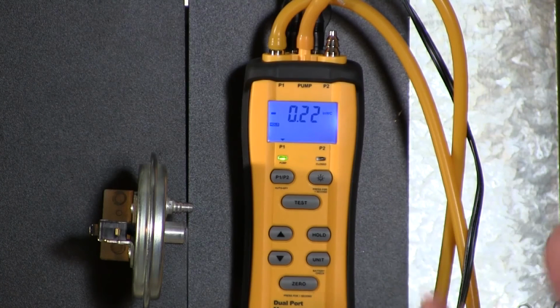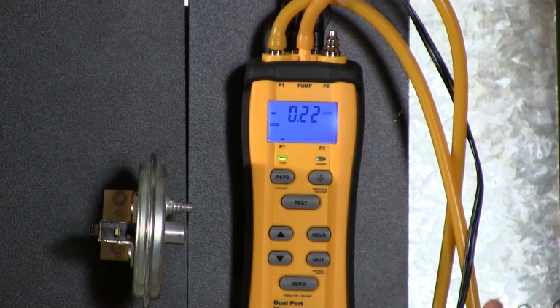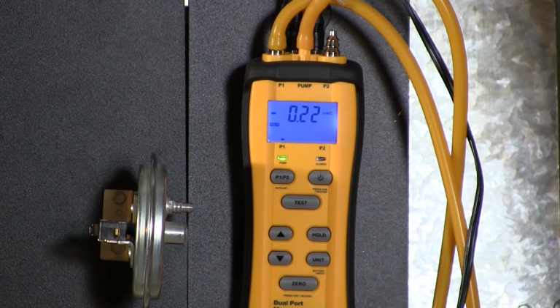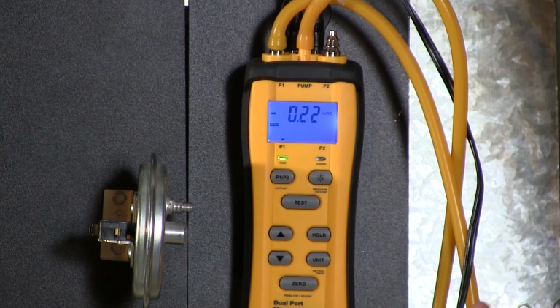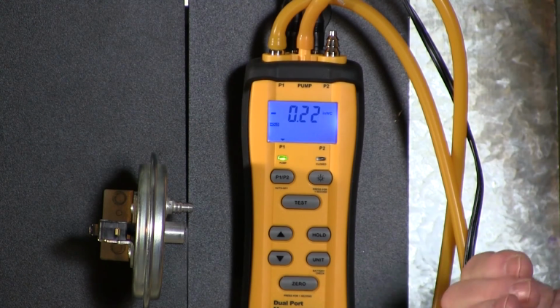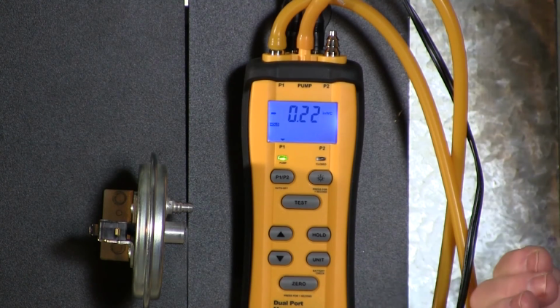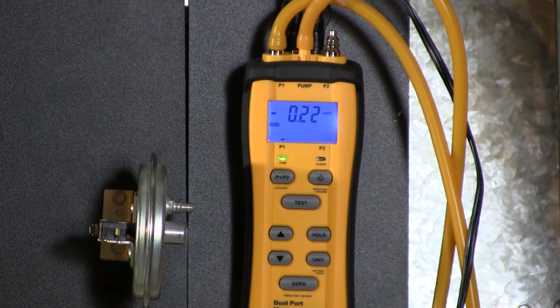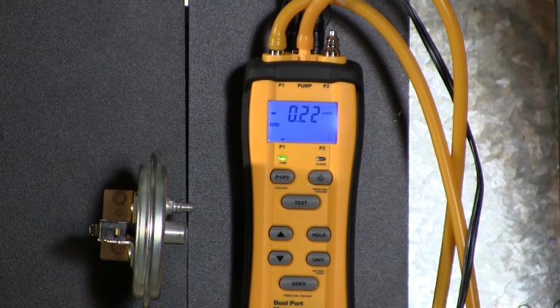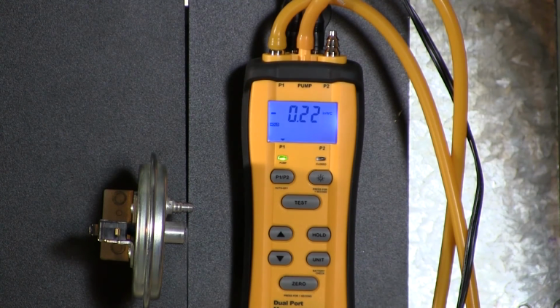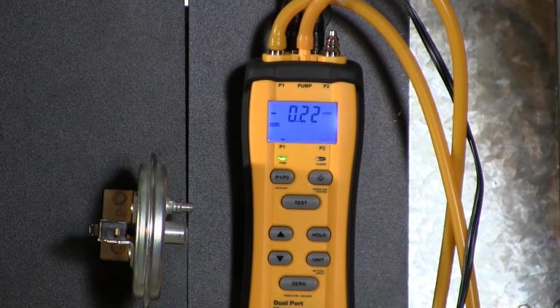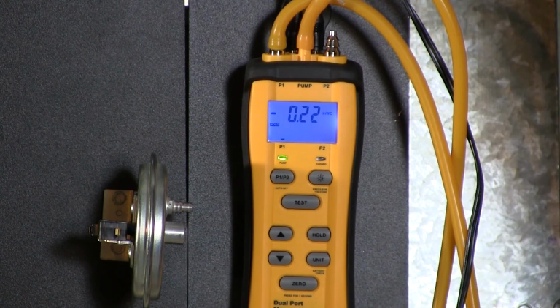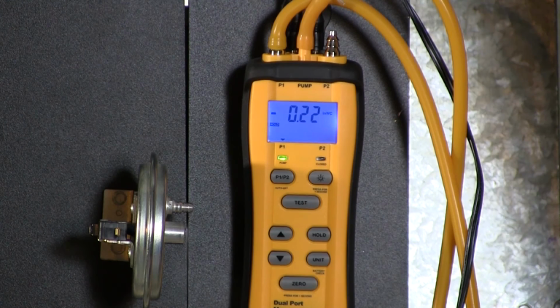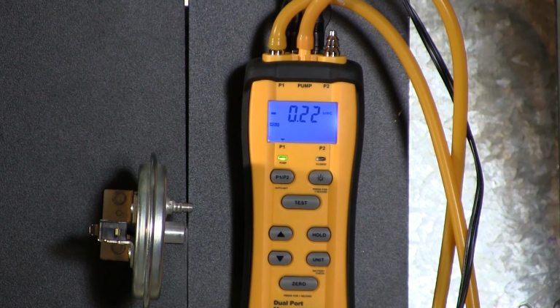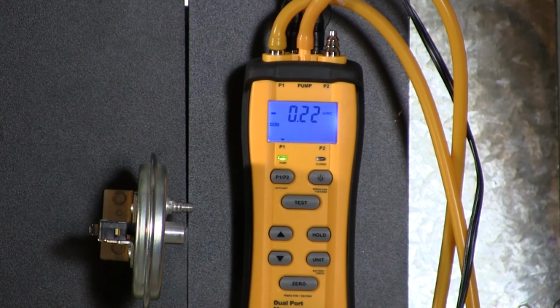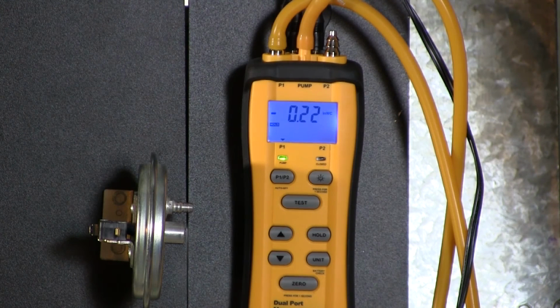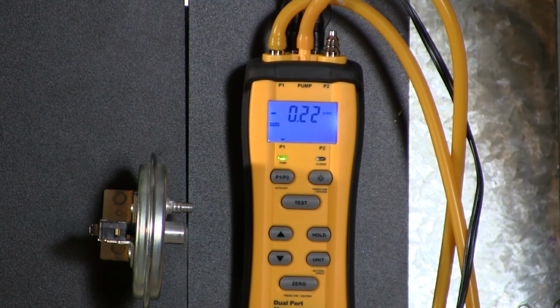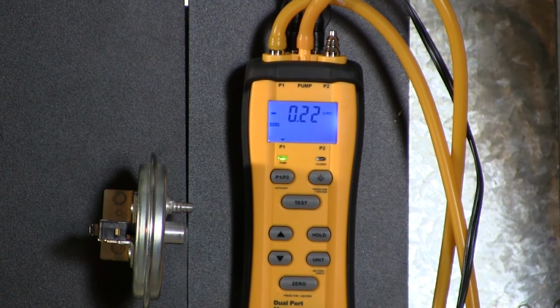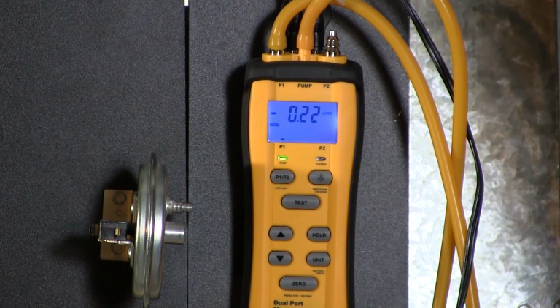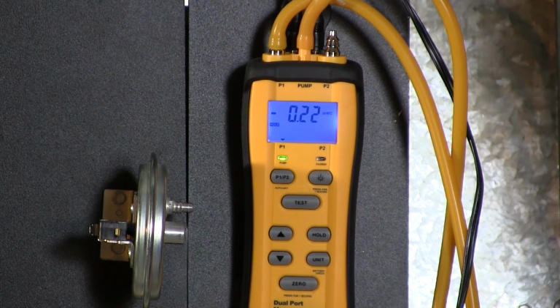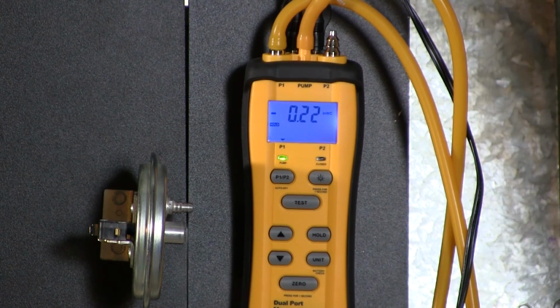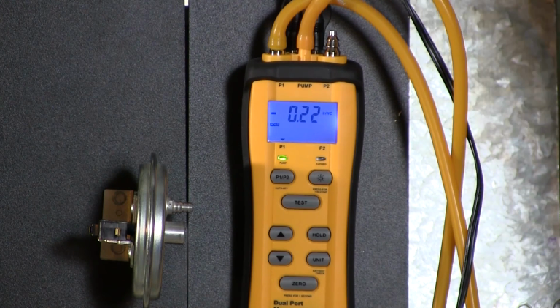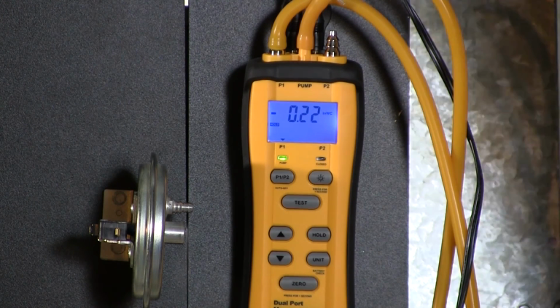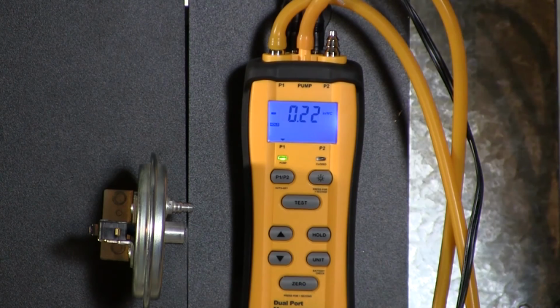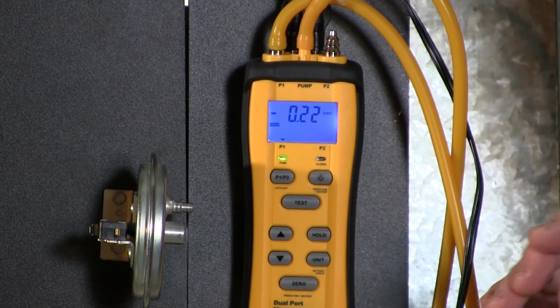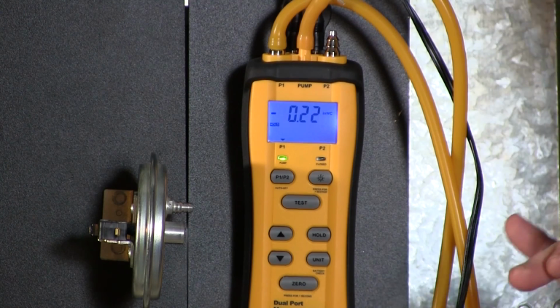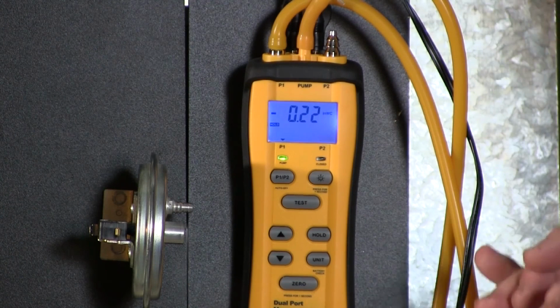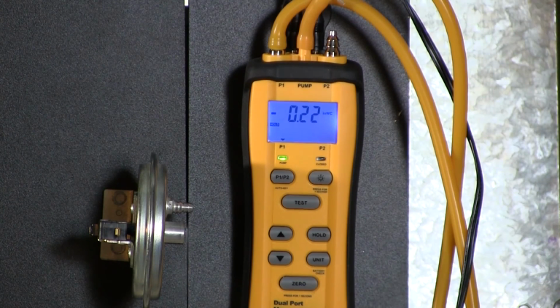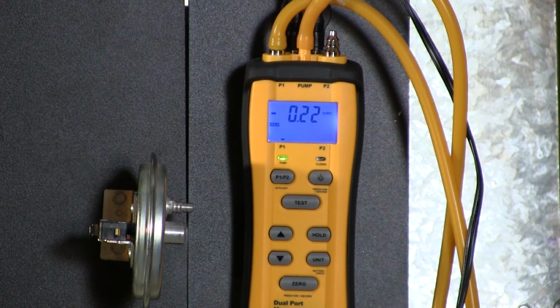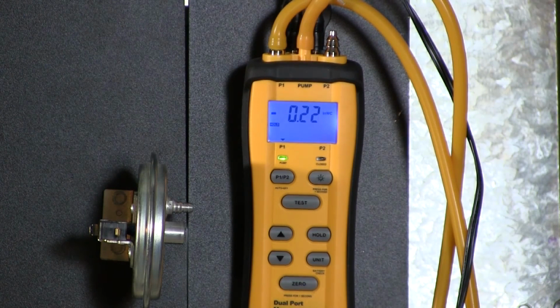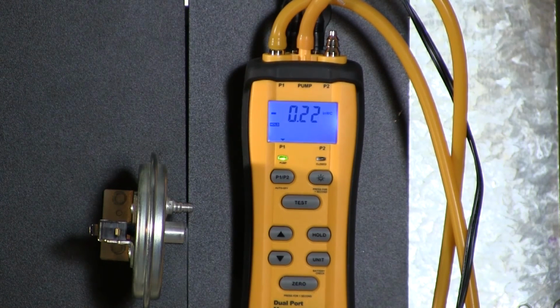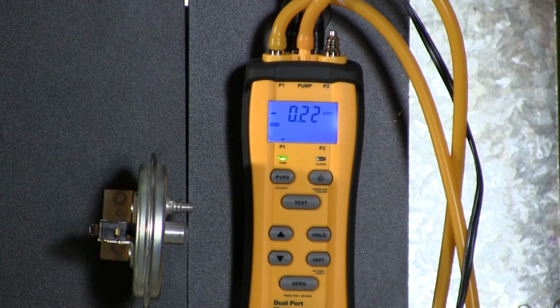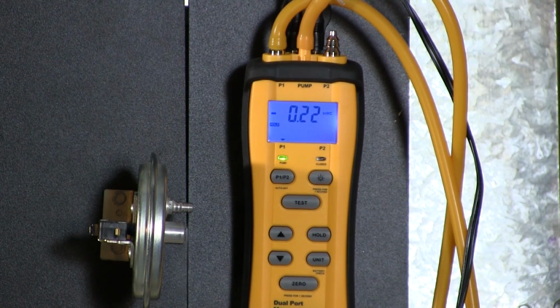It closed at .32 and opened at .22. This is out of calibration as far as closing is concerned, but it's within calibration as far as opening is concerned. So this particular switch should probably be replaced.